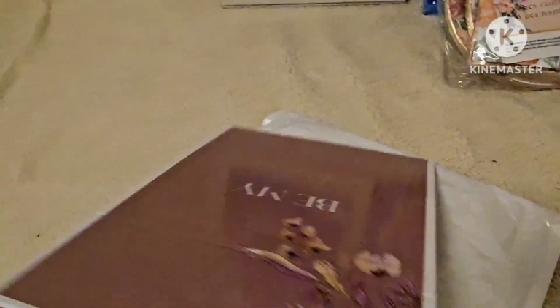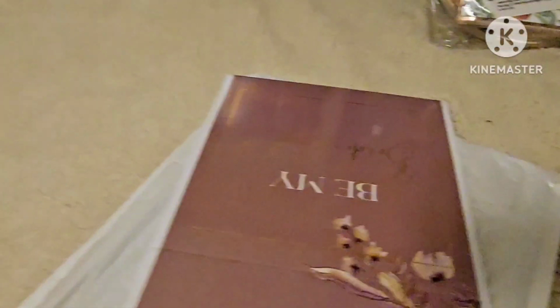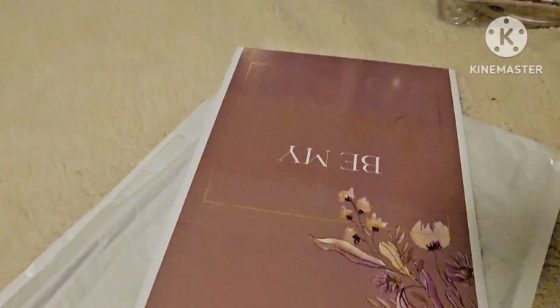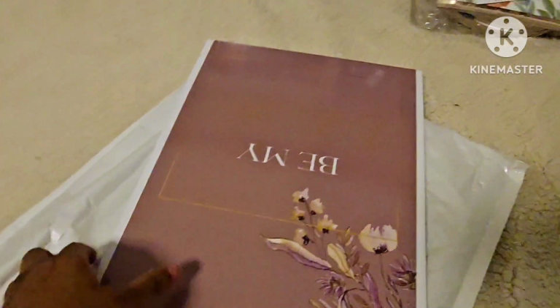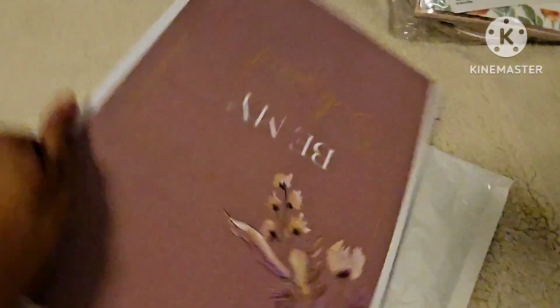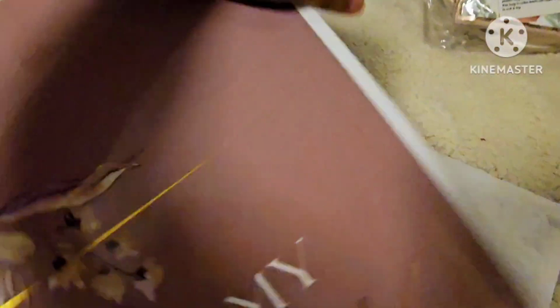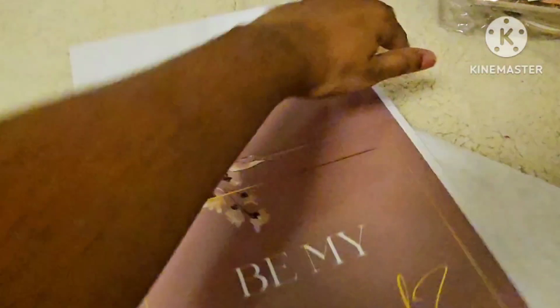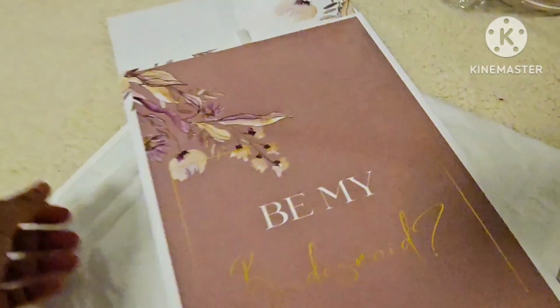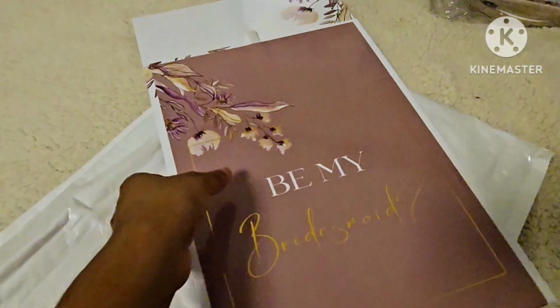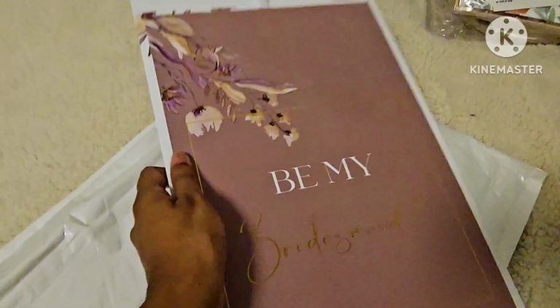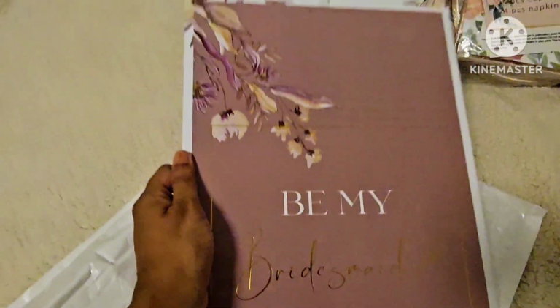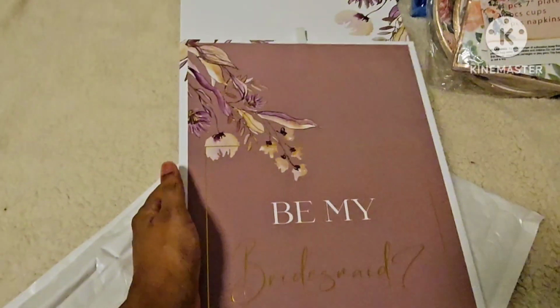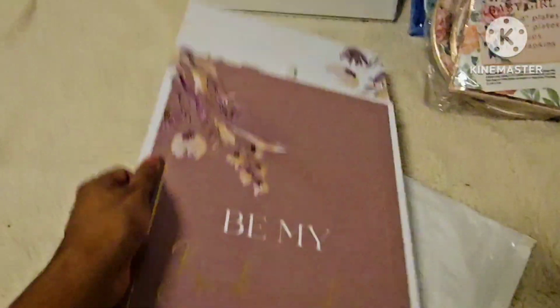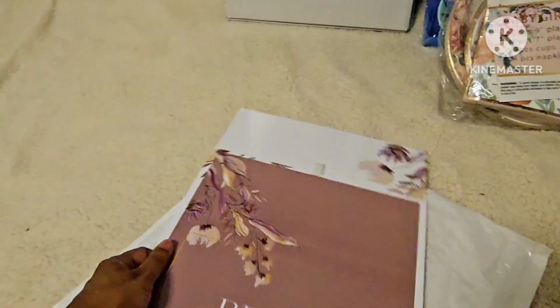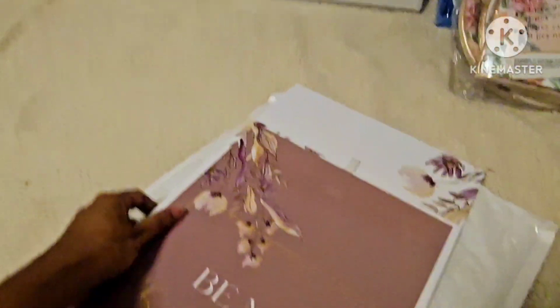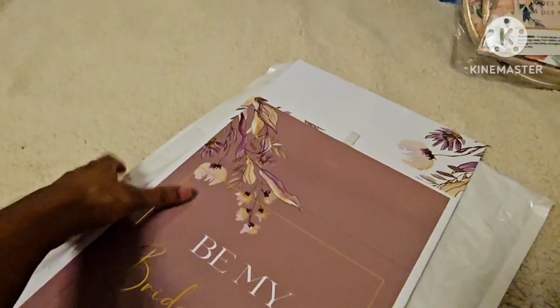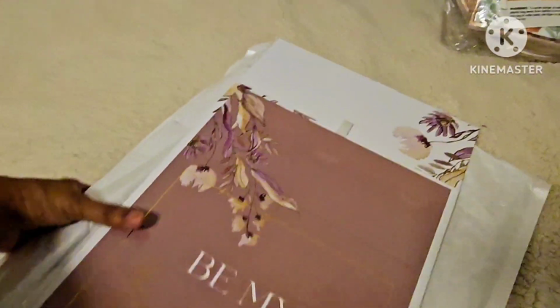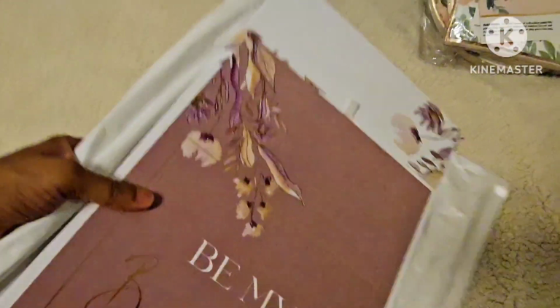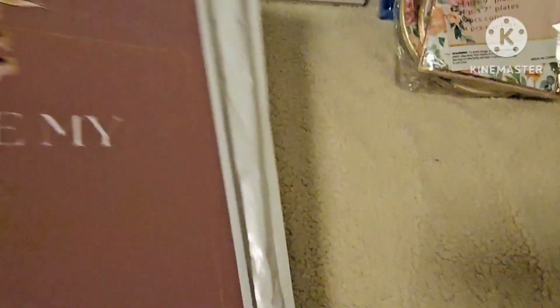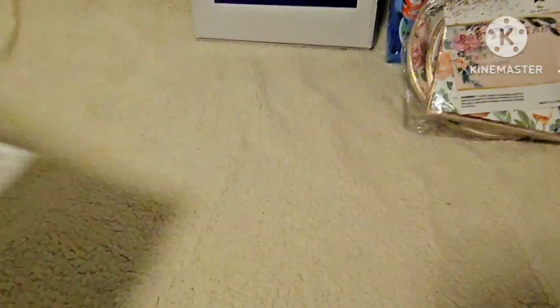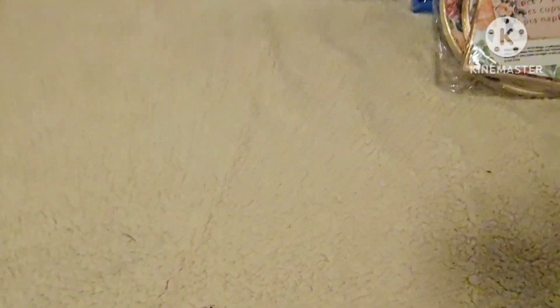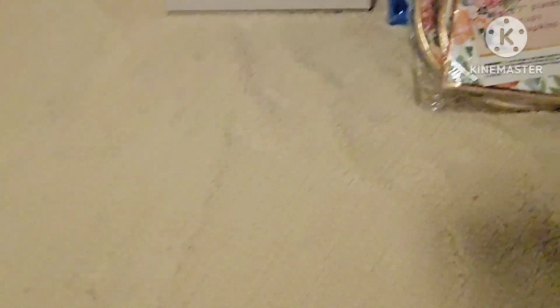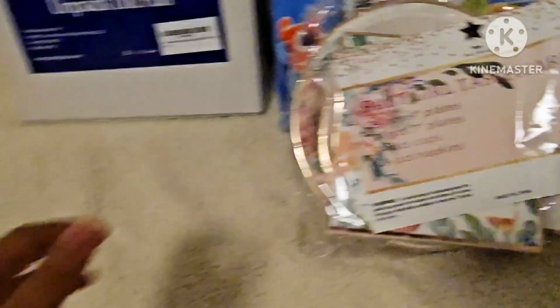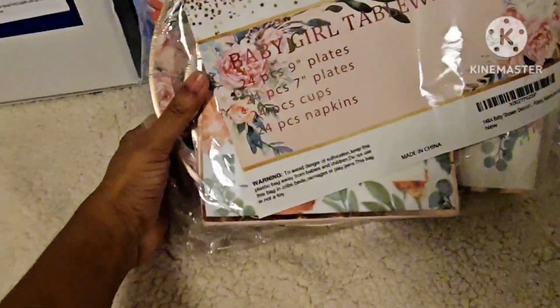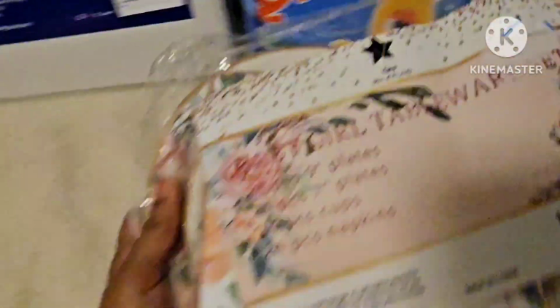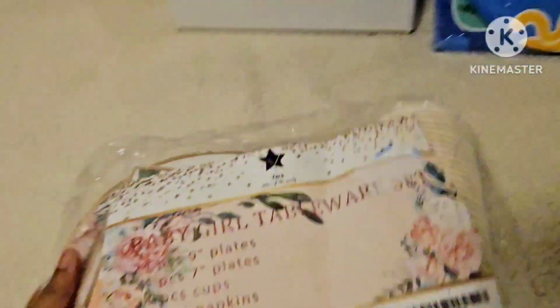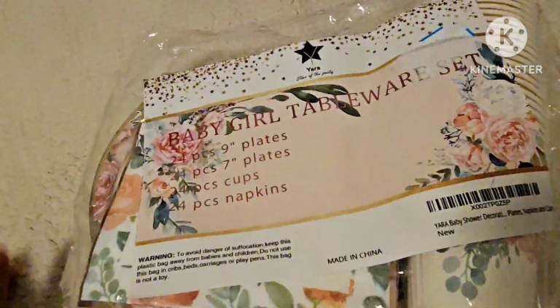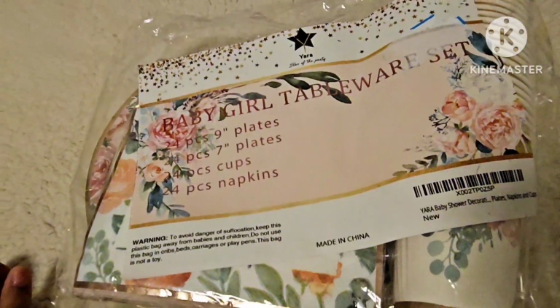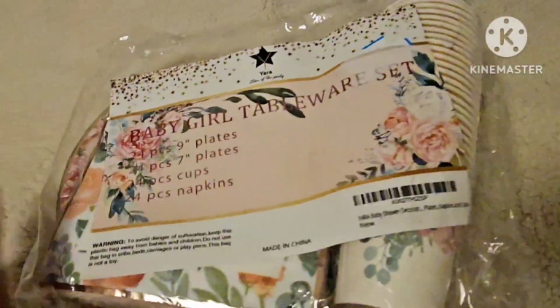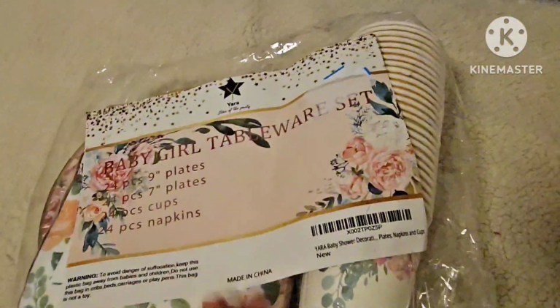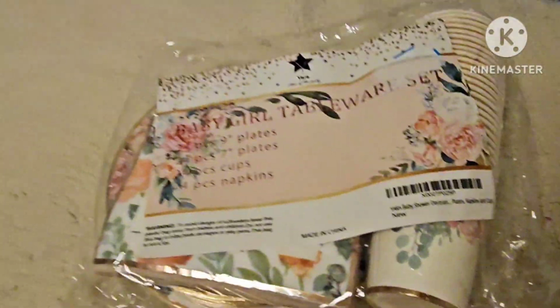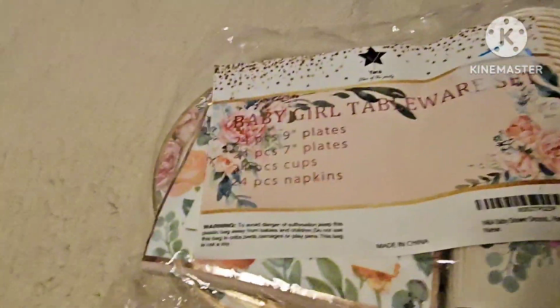The next product is these bridesmaid packs. Look how pretty this is — it says 'Be My Bridesmaid.' This comes in a three-pack.